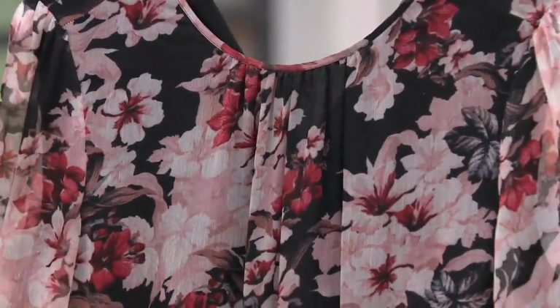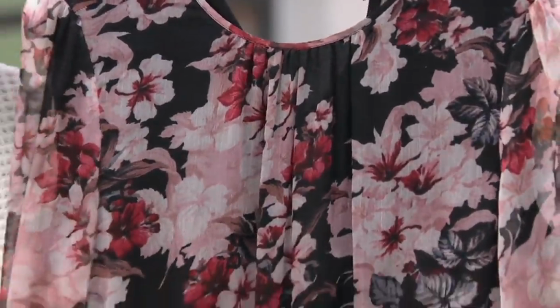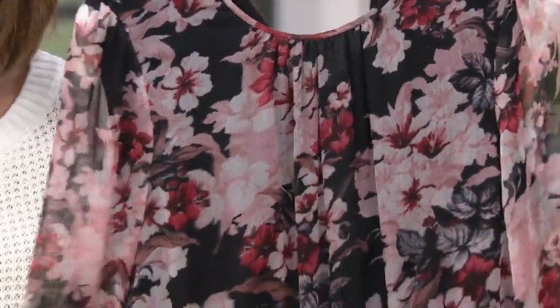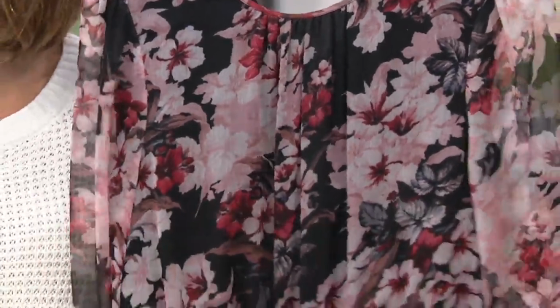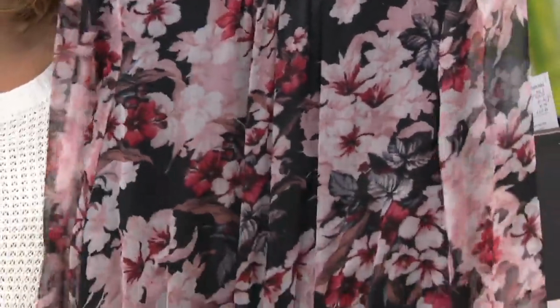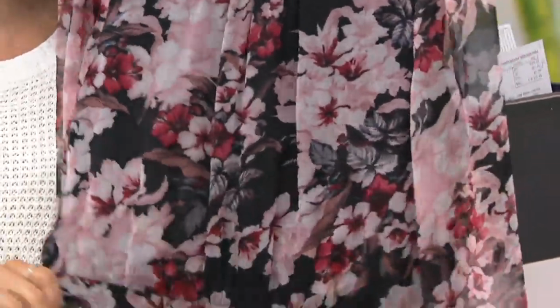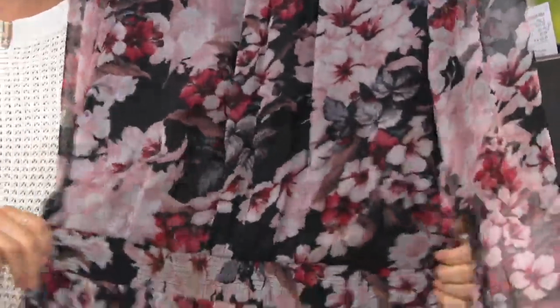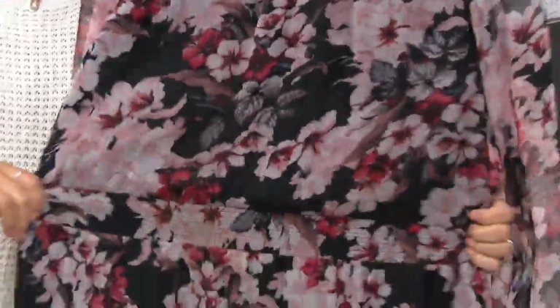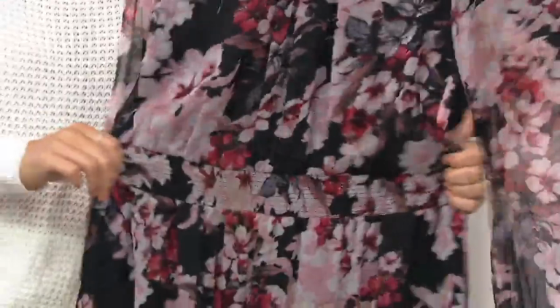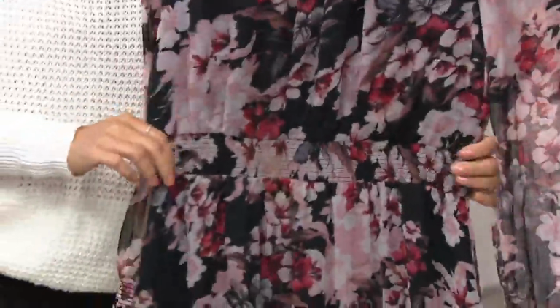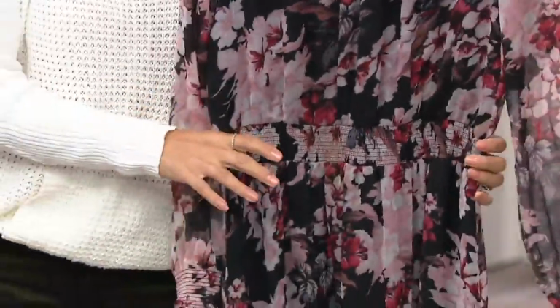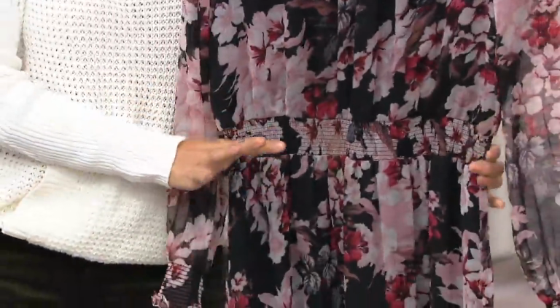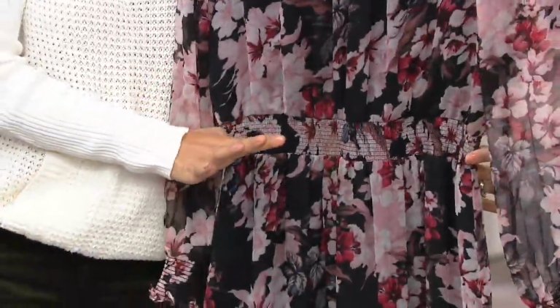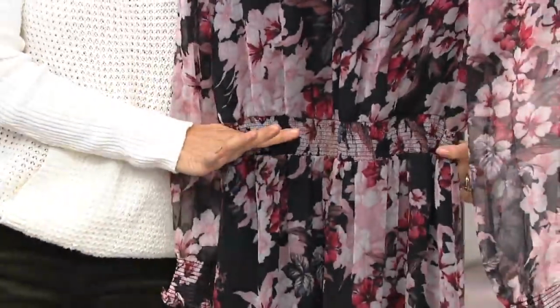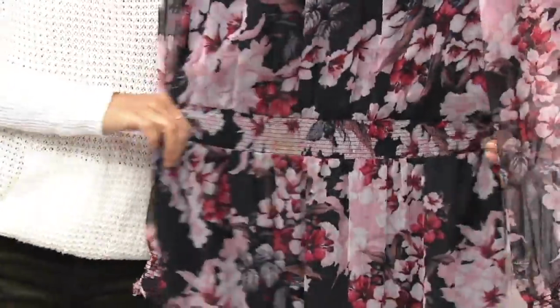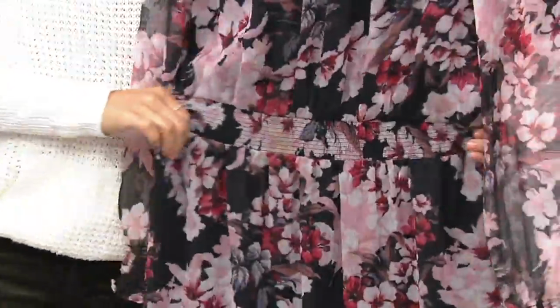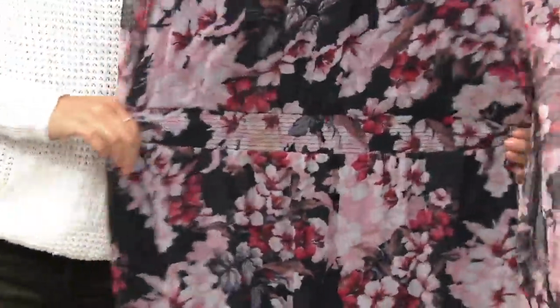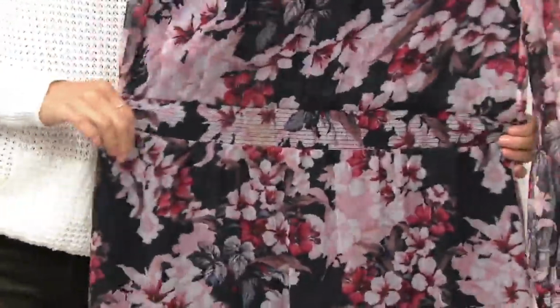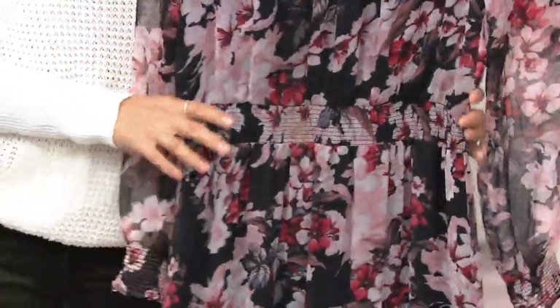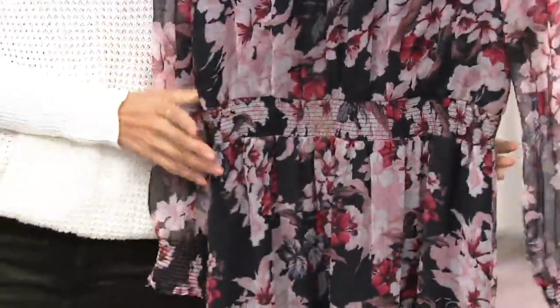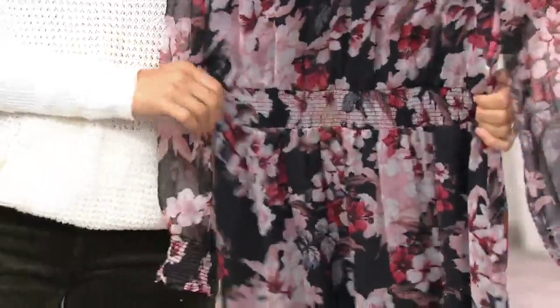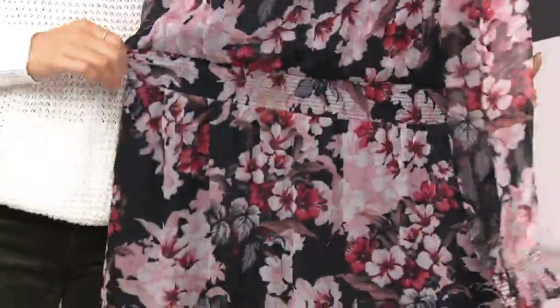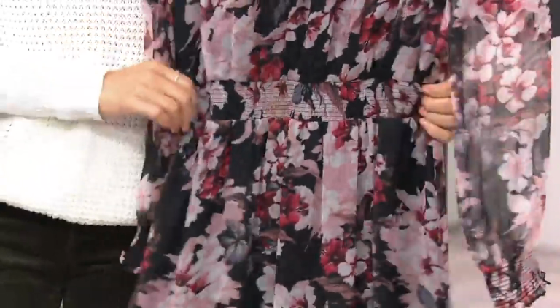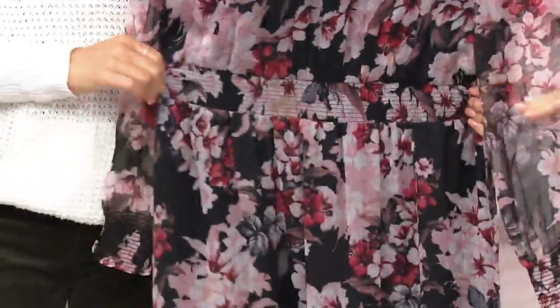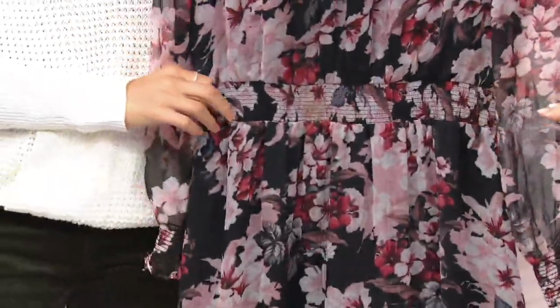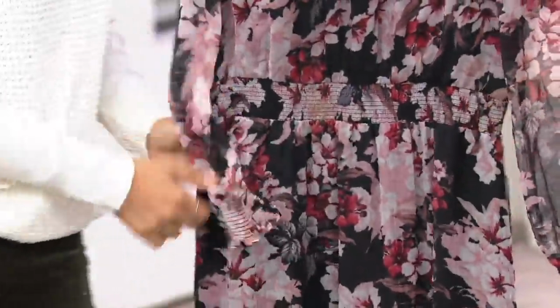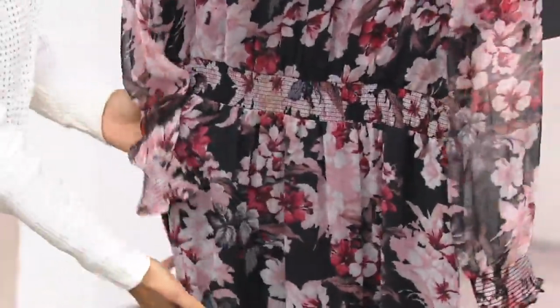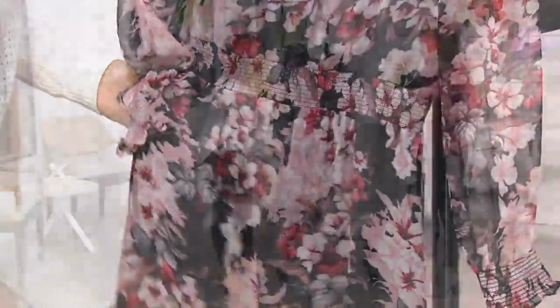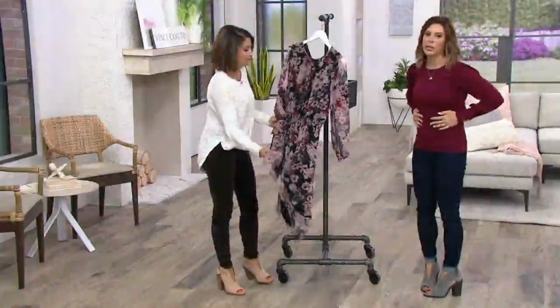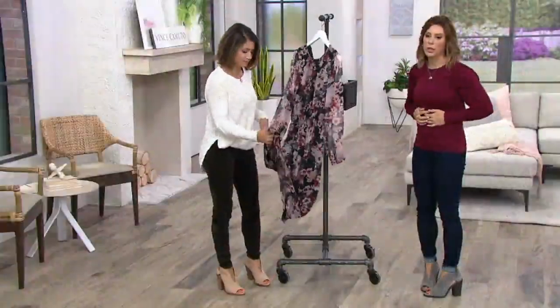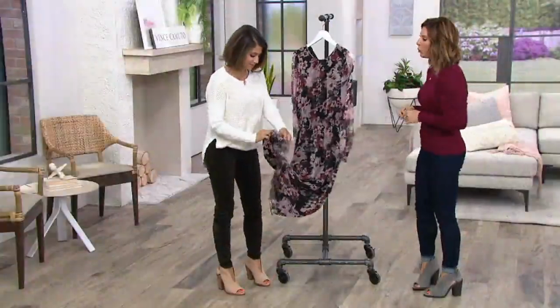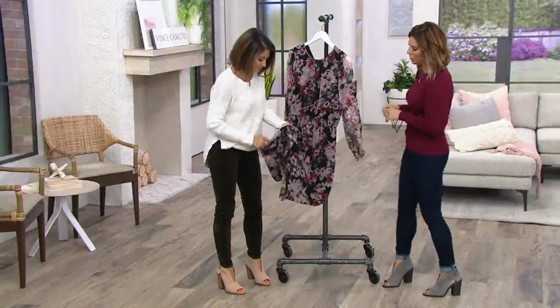Smocking at the waist and at the wrist. It accentuates and kind of pulls you in at the waist to give you that beautiful shape, but it's comfortable because it stretches and moves with you. That's like my favorite feature on a dress — please just be comfortable right around here.